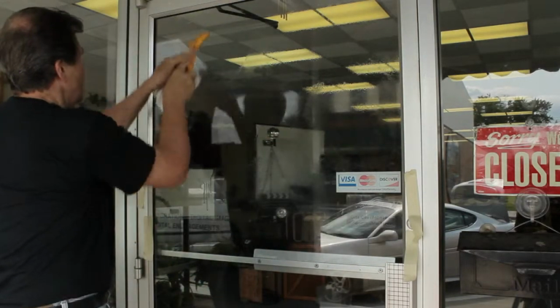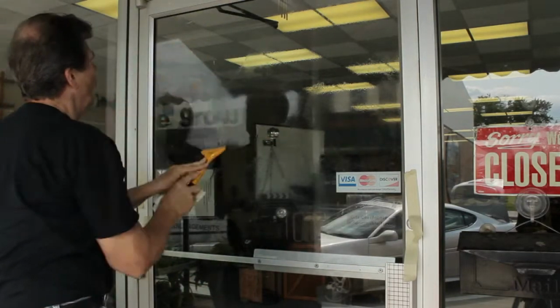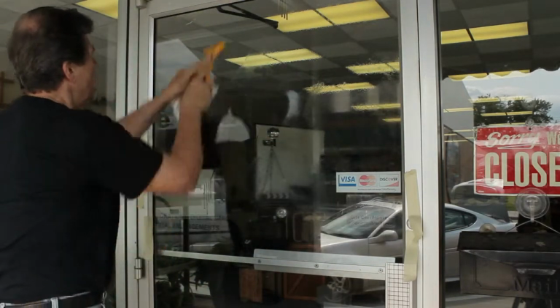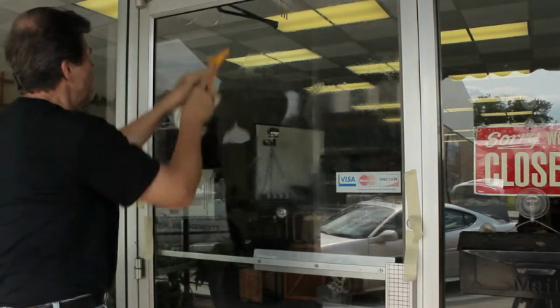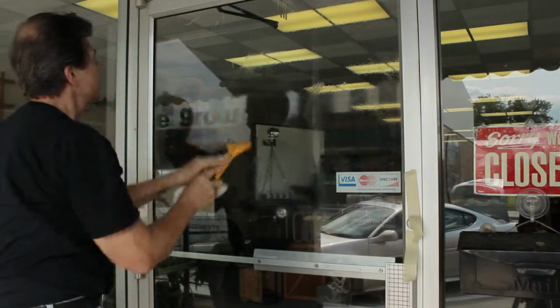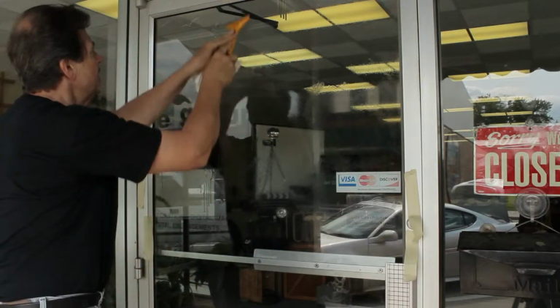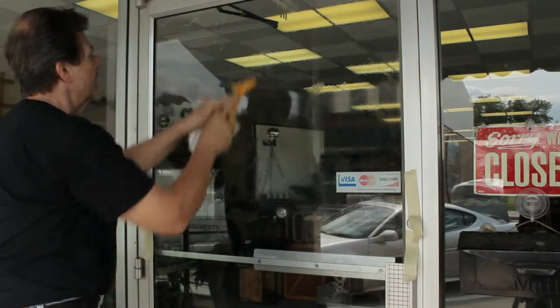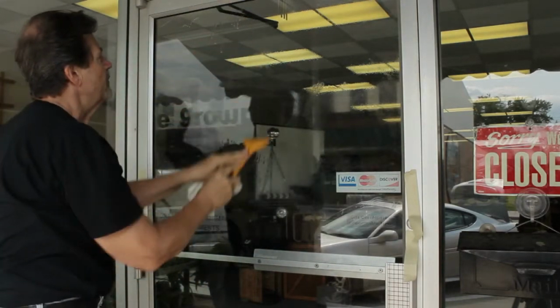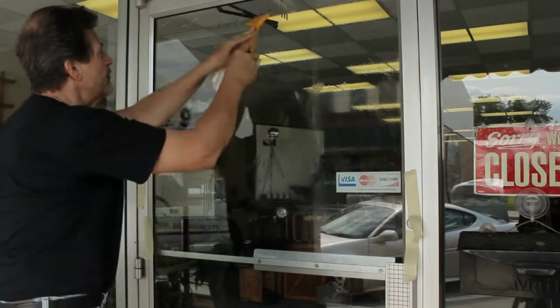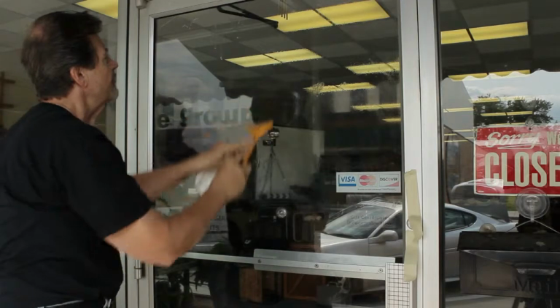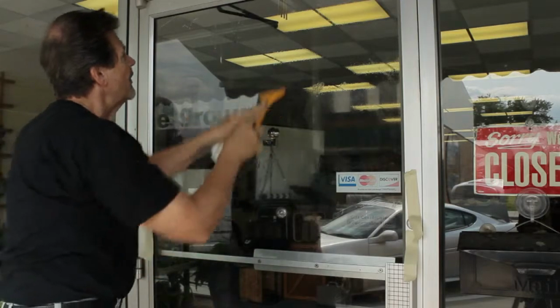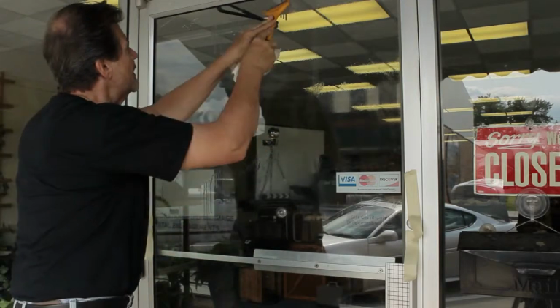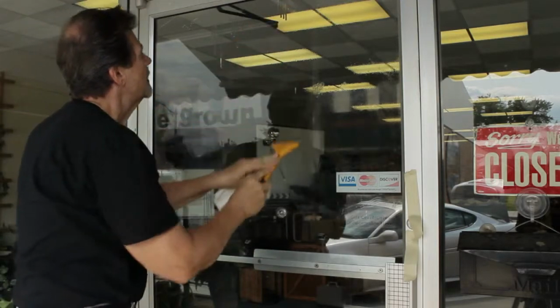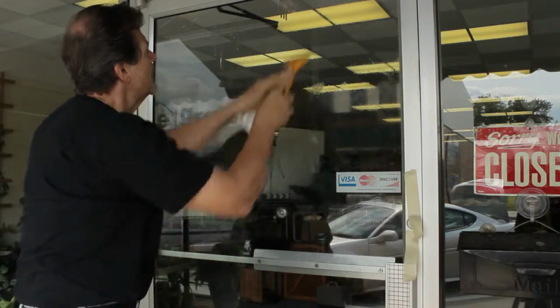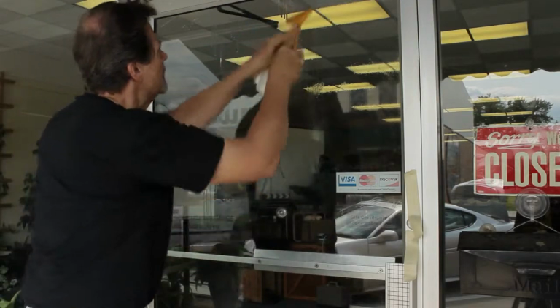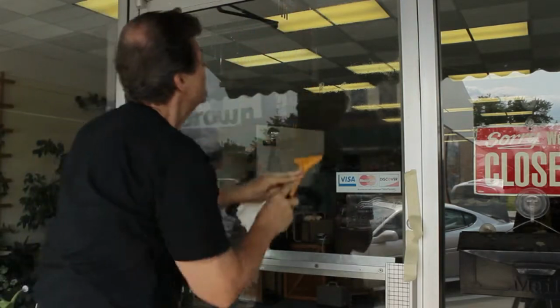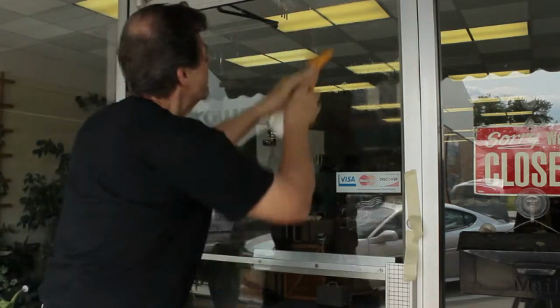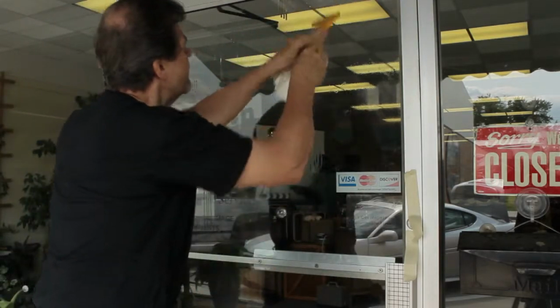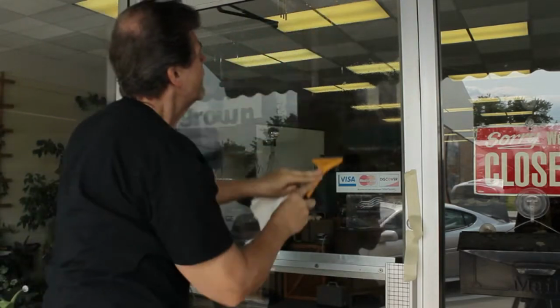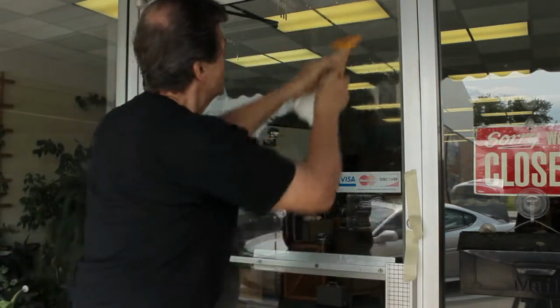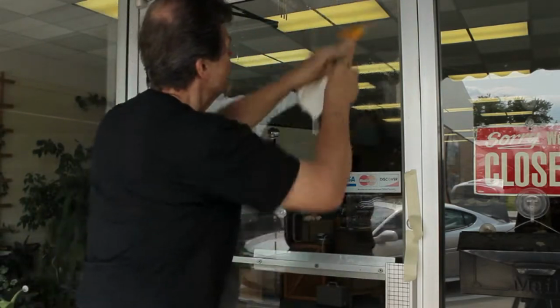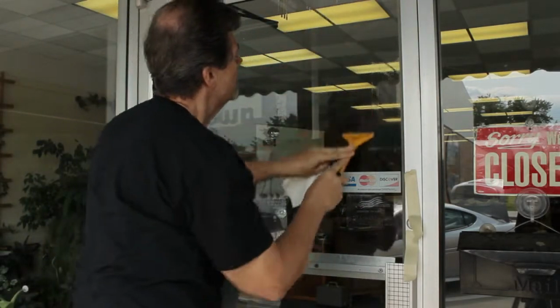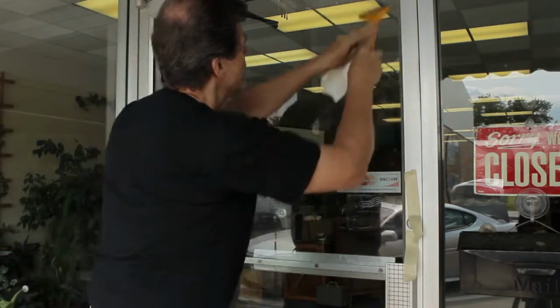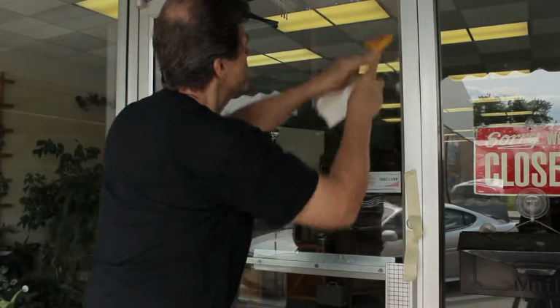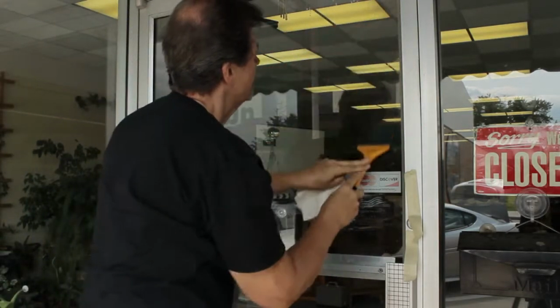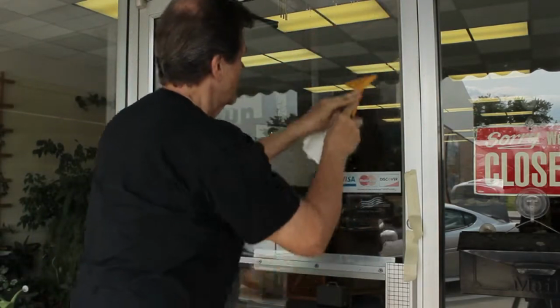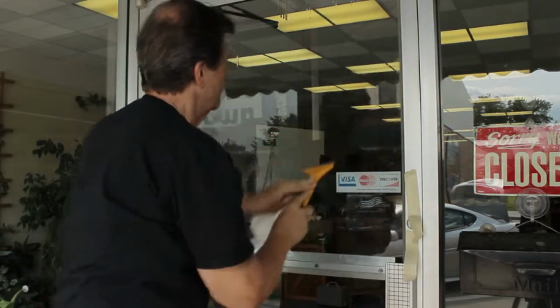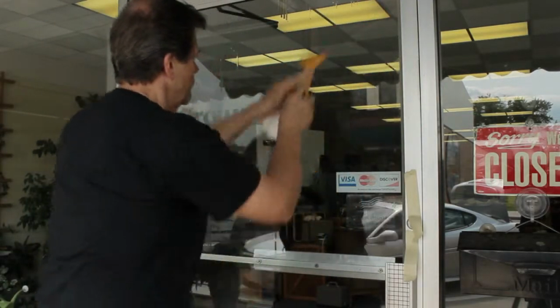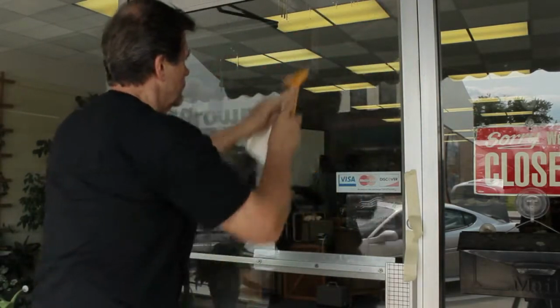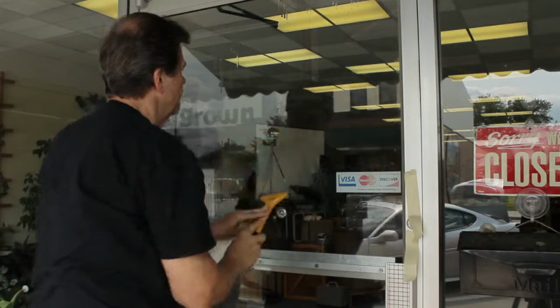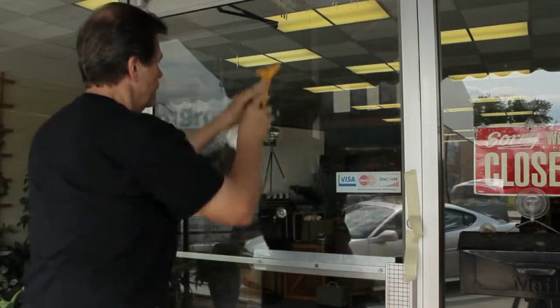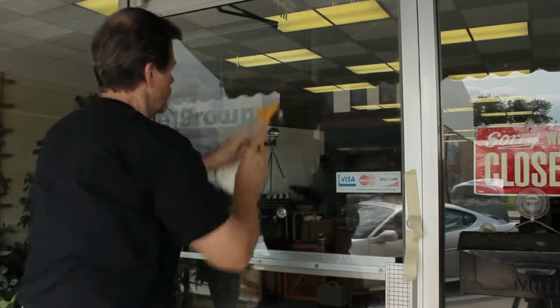After washing, carefully inspect the windows. To clean windows speckled with dried paint, use a razor blade and re-wipe the windows with alcohol.